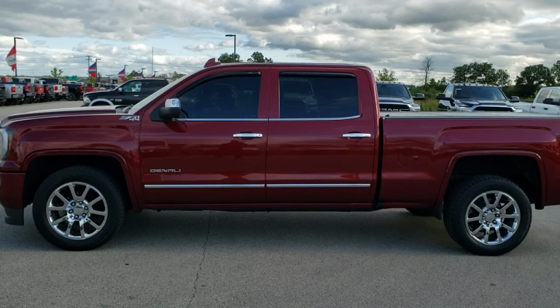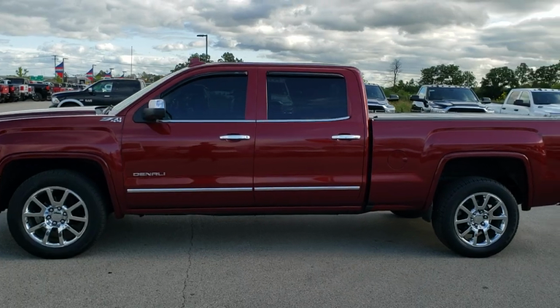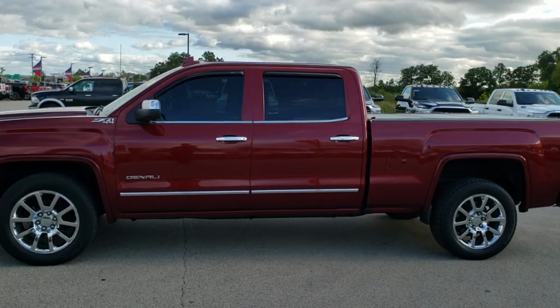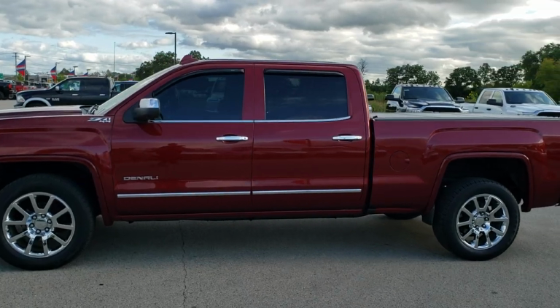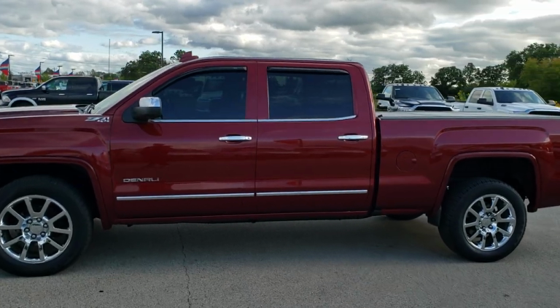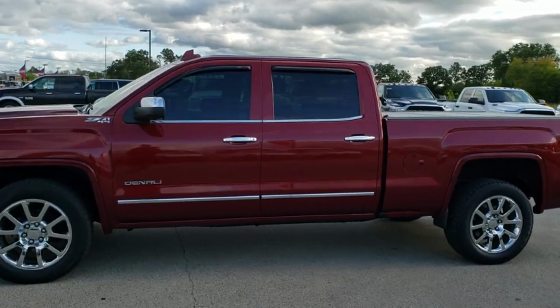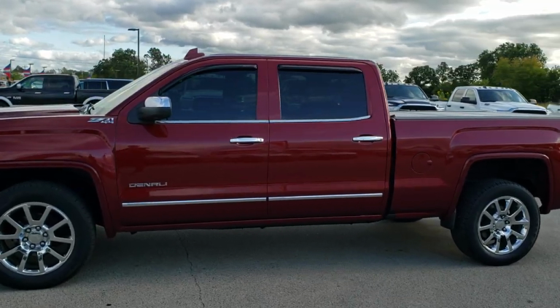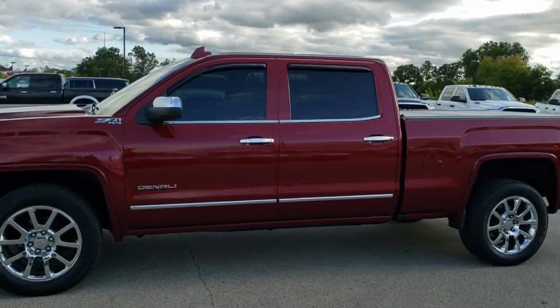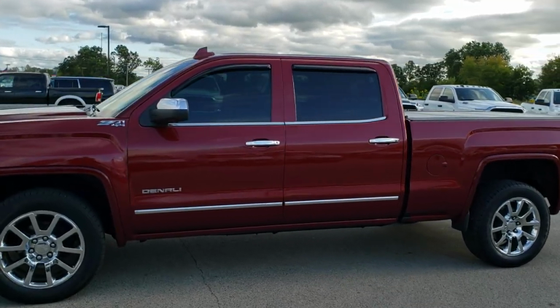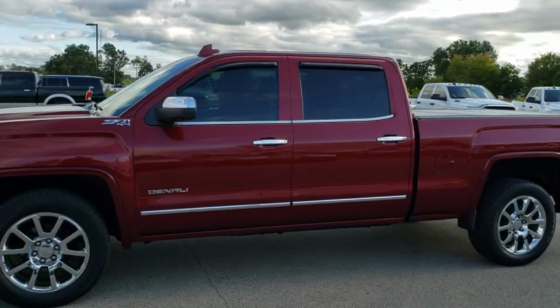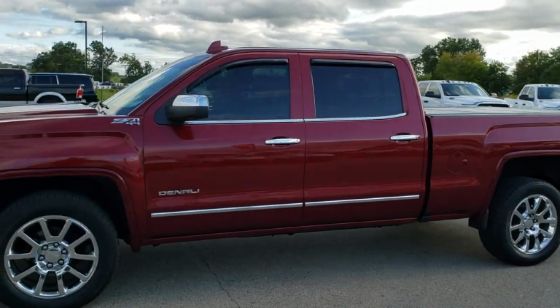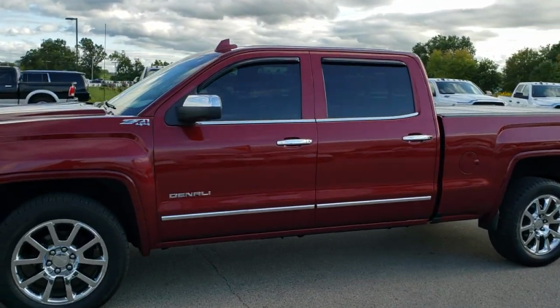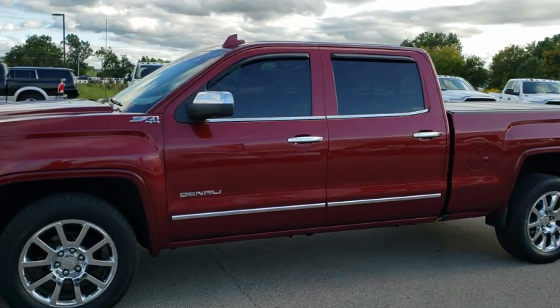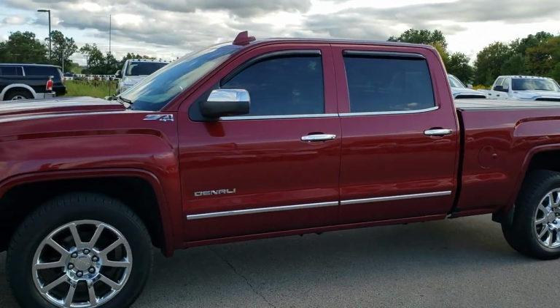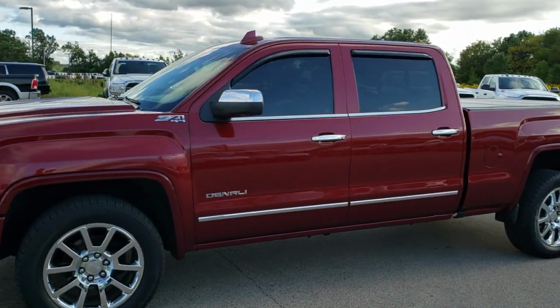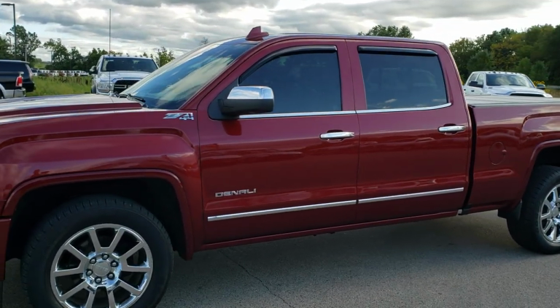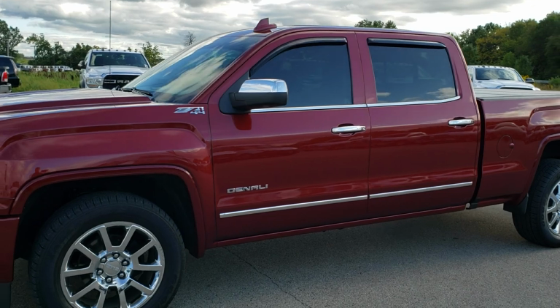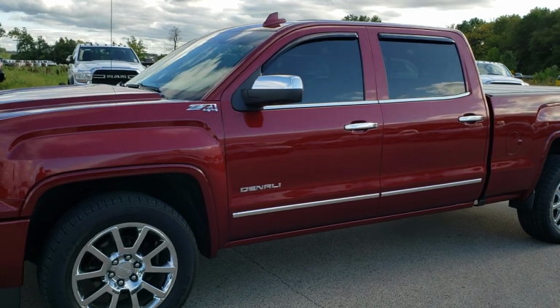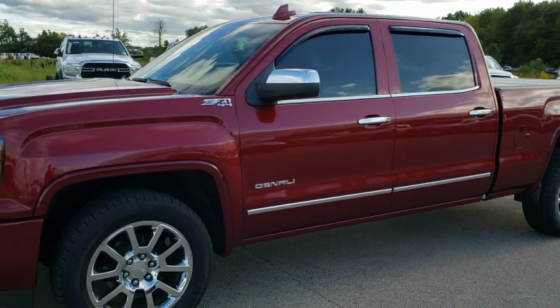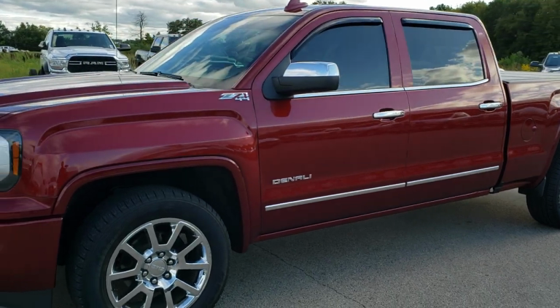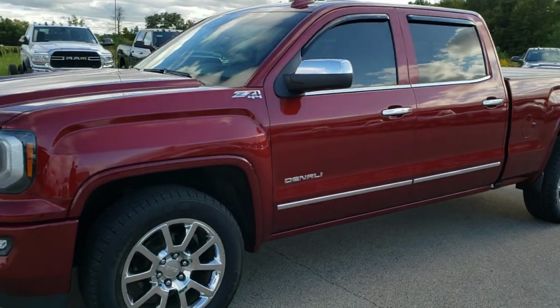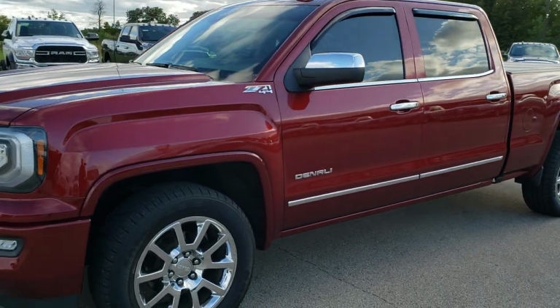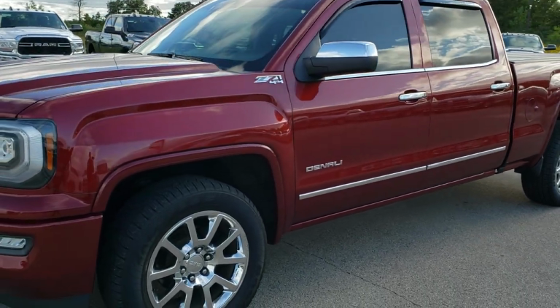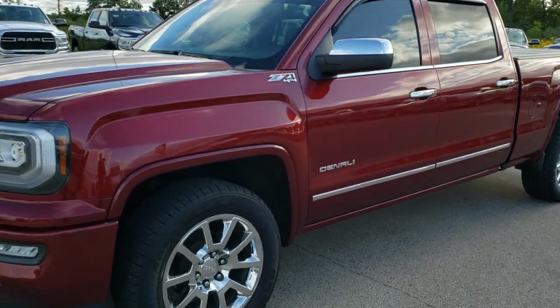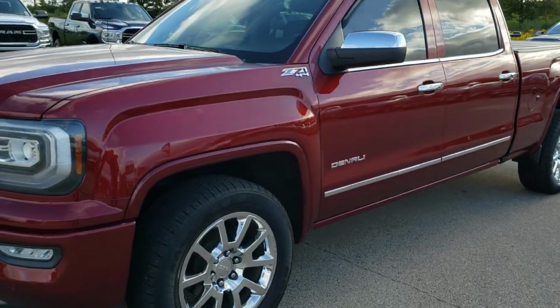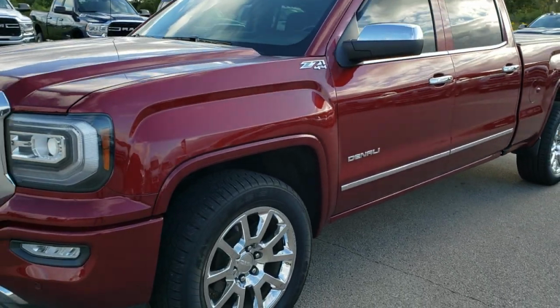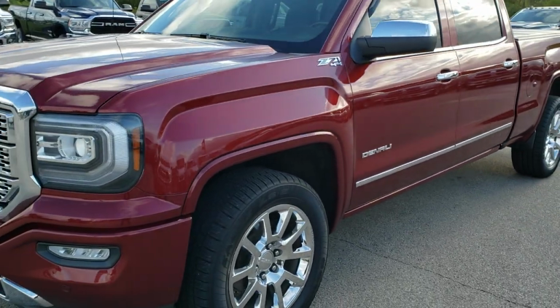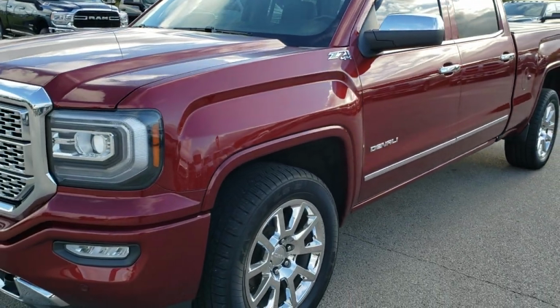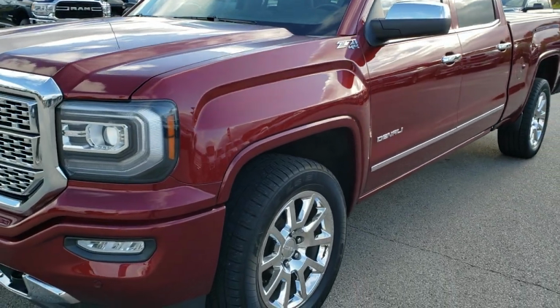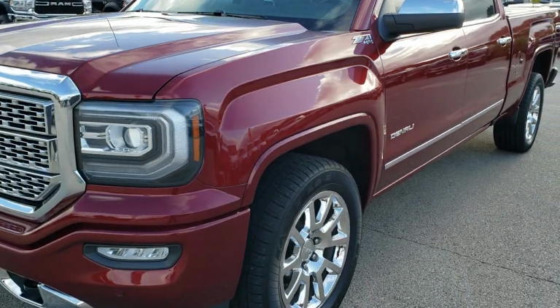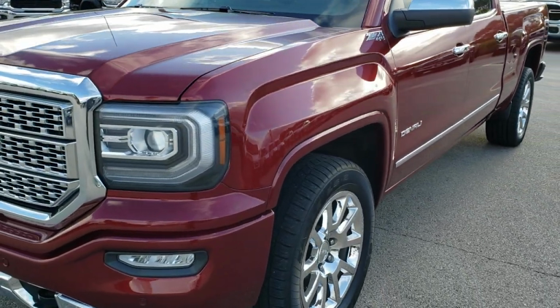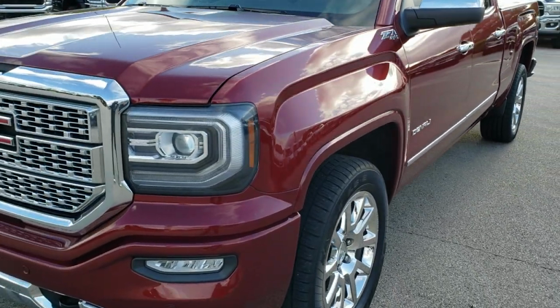This is stock number 10283. We are here at Summit Automotive in Fond du Lac, Wisconsin, your new and used light duty truck headquarters.